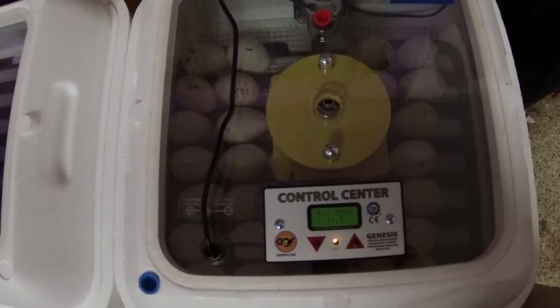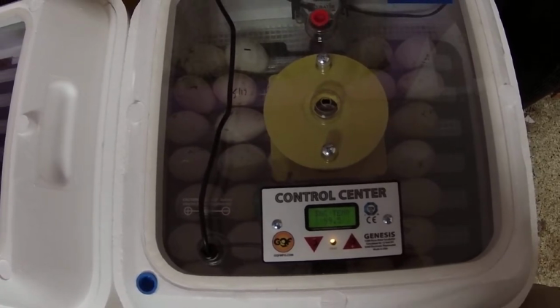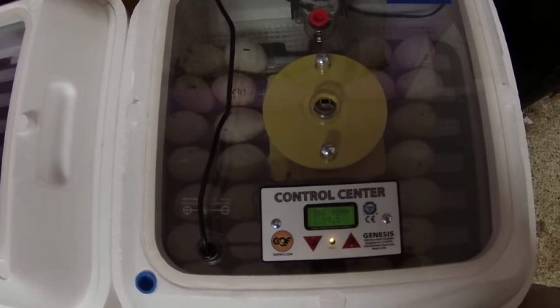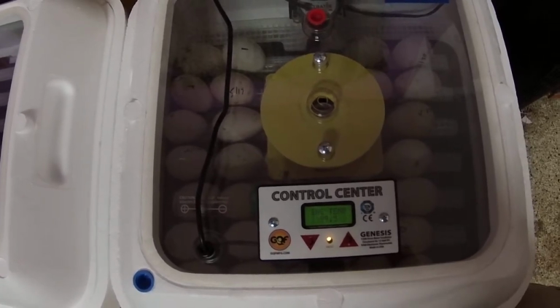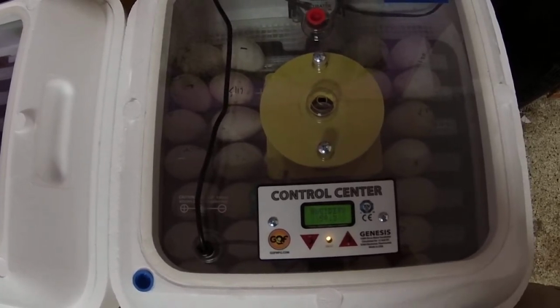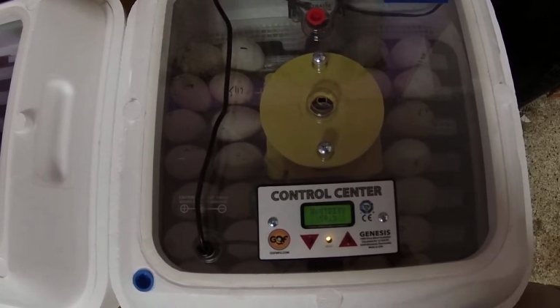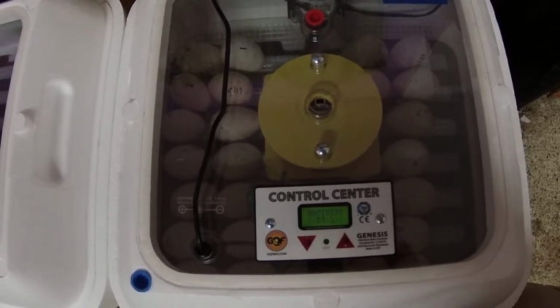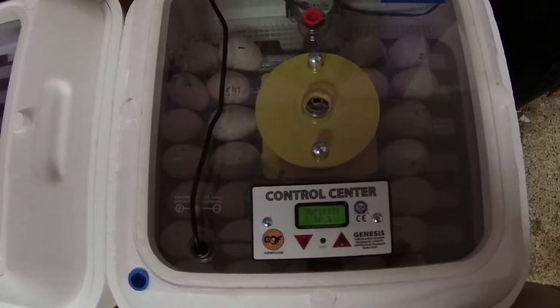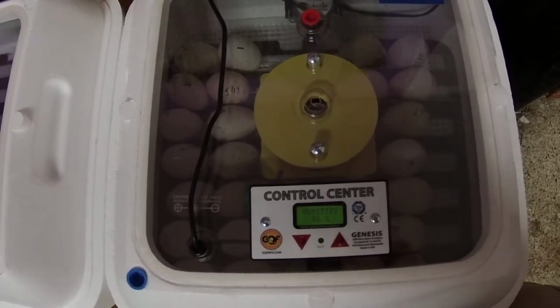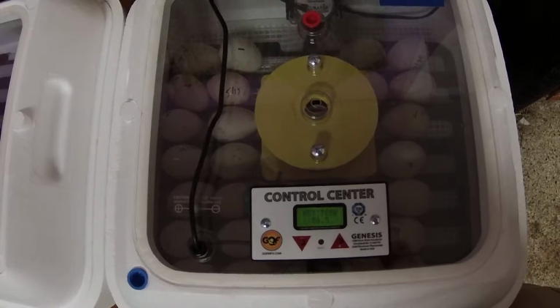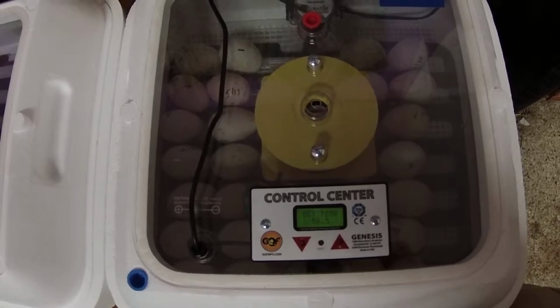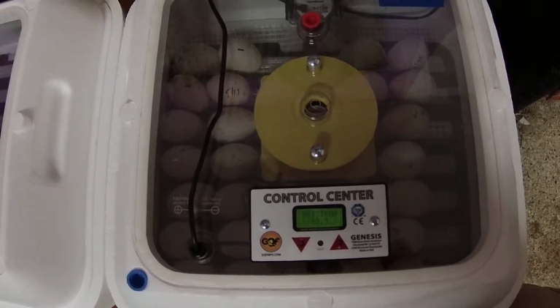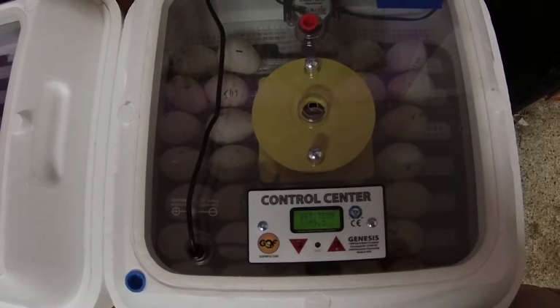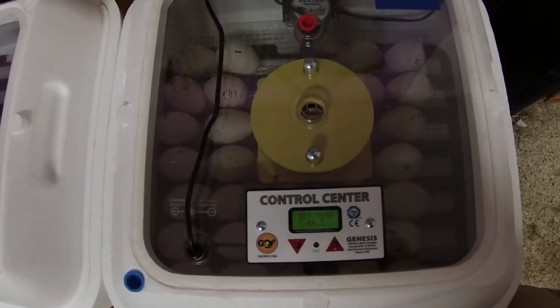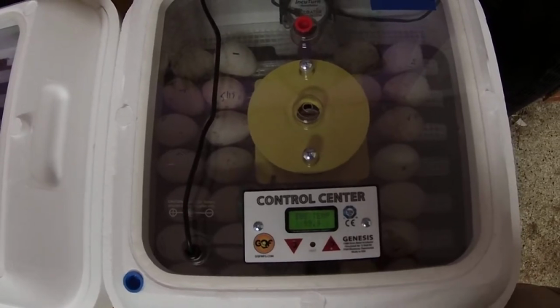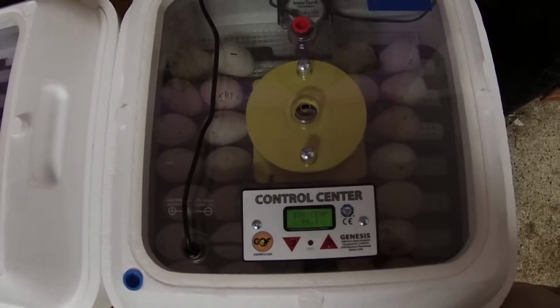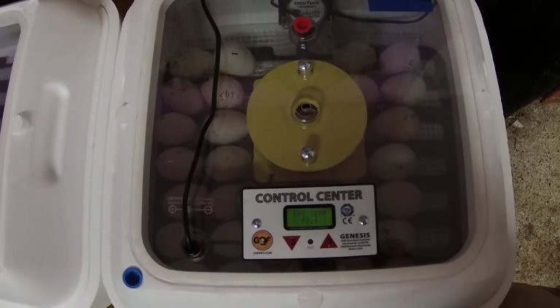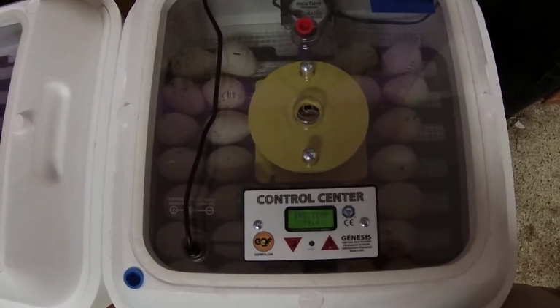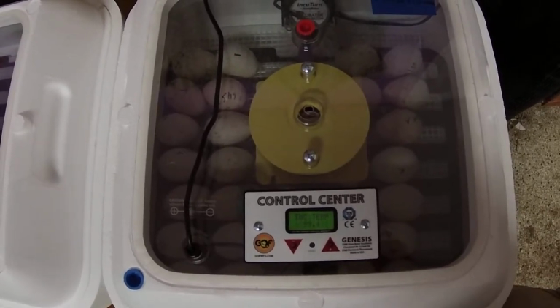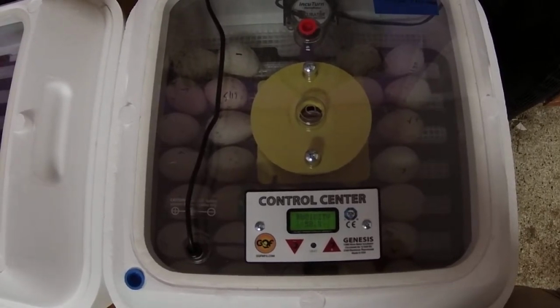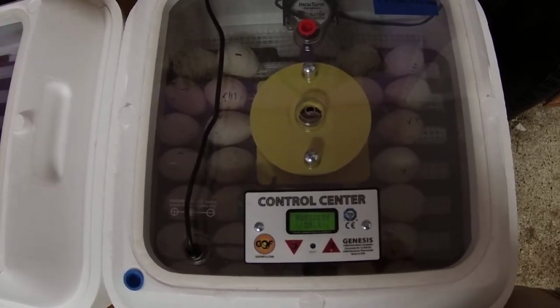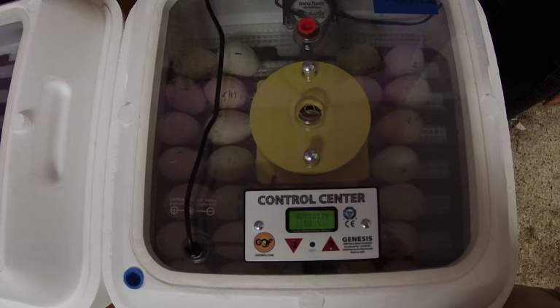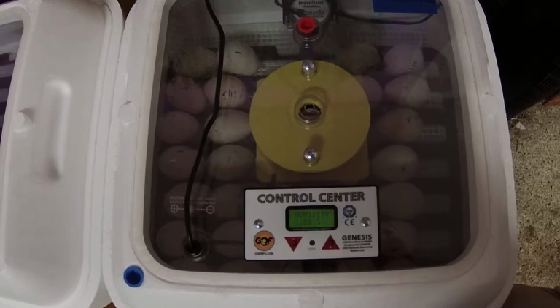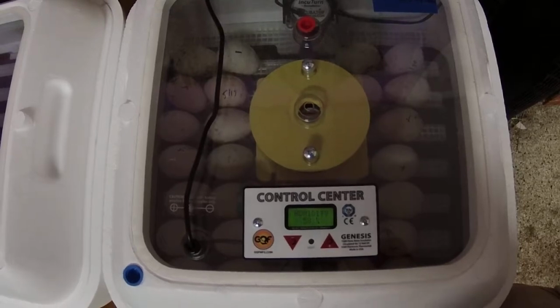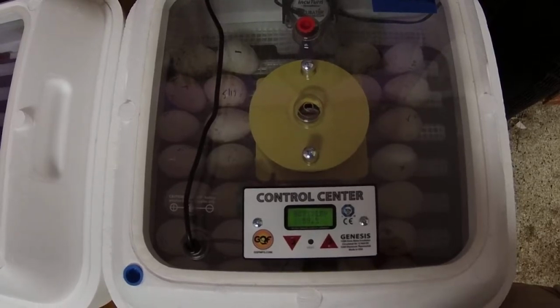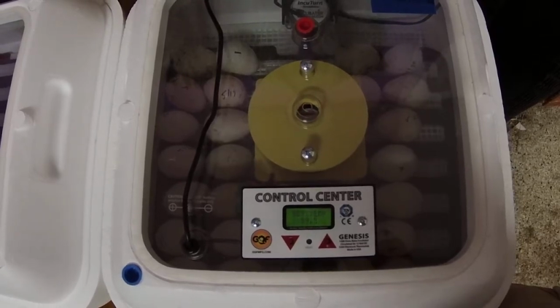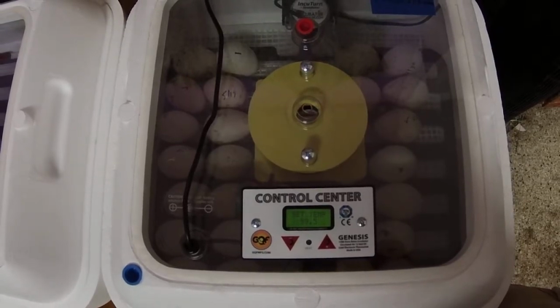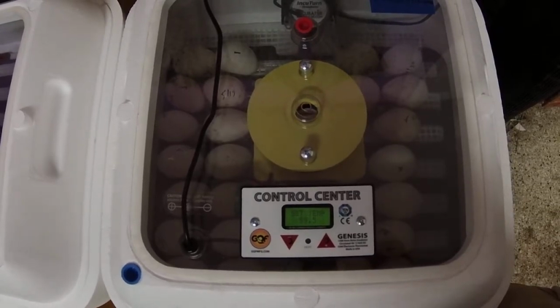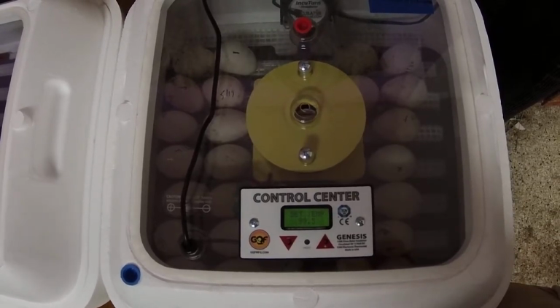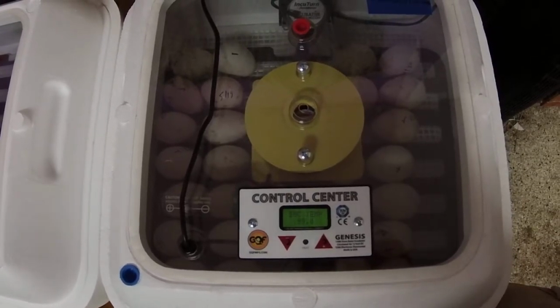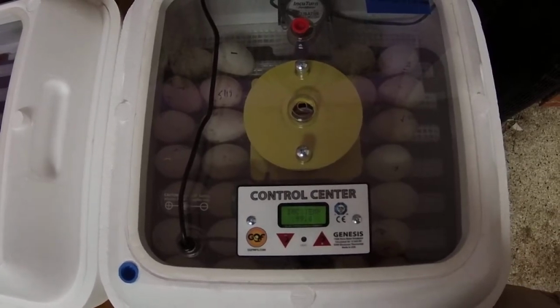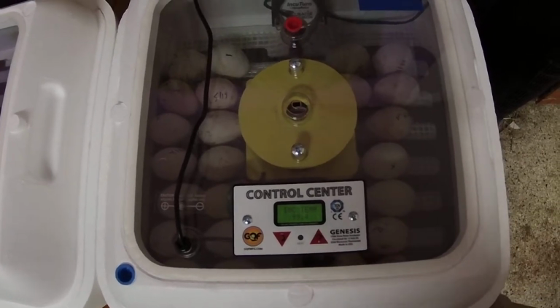I'm going to show you how to do an external water top-off mod for your Hovabator incubator. It's a real shame they didn't do this from the factory because it's so easy to do.